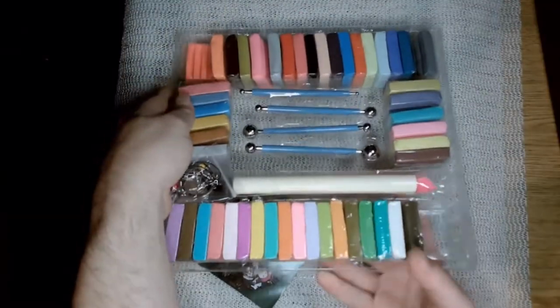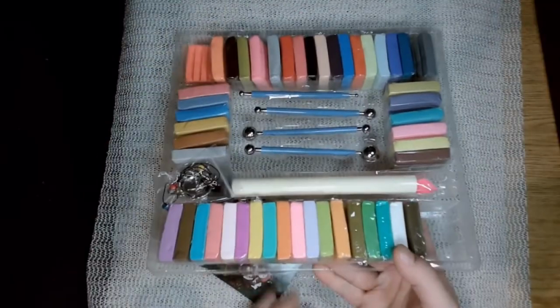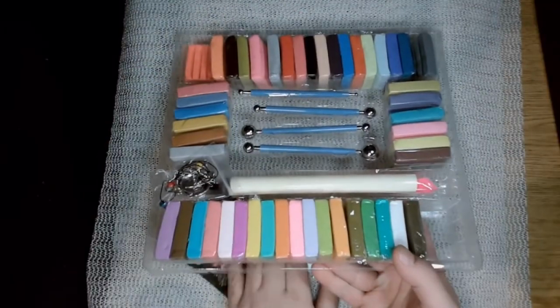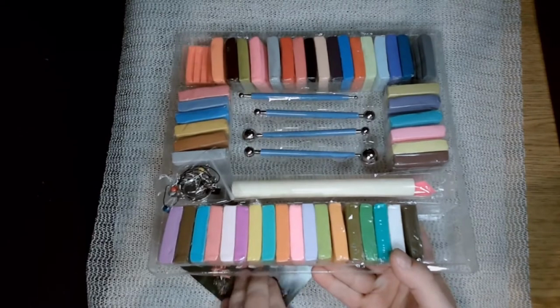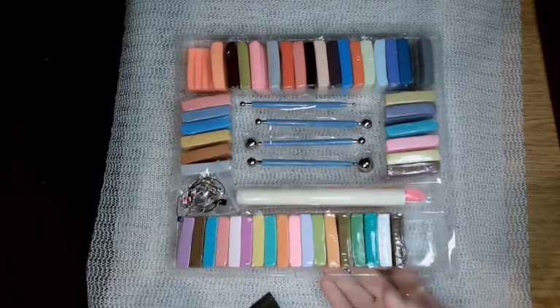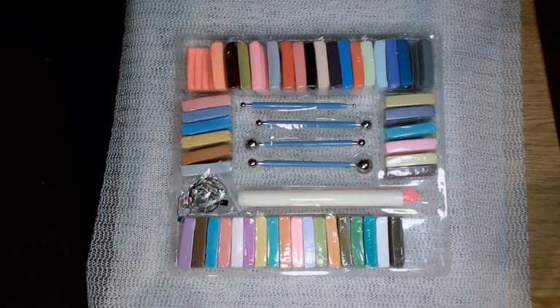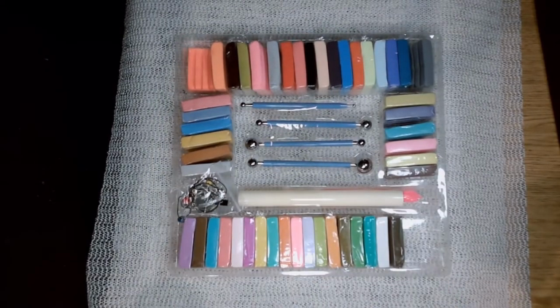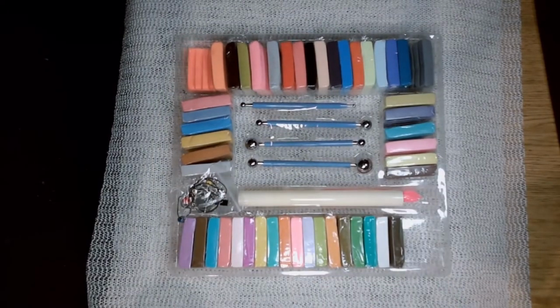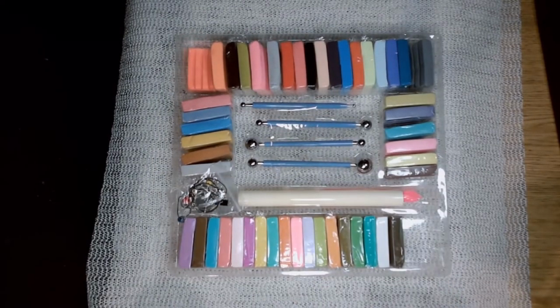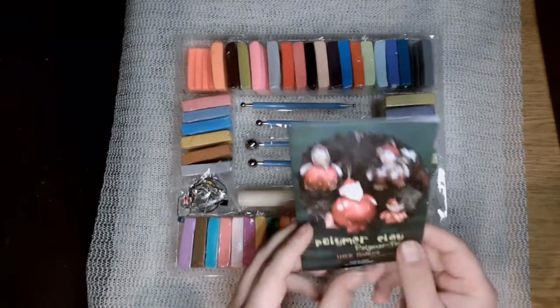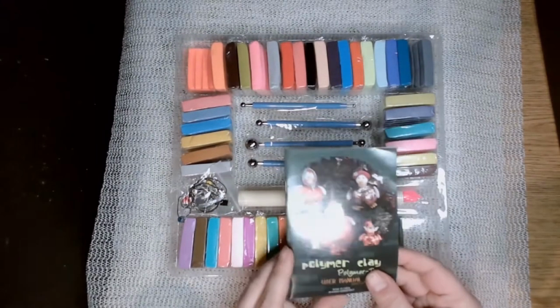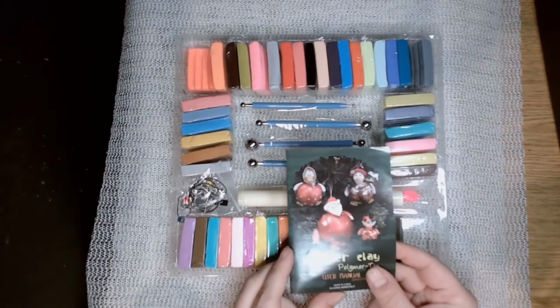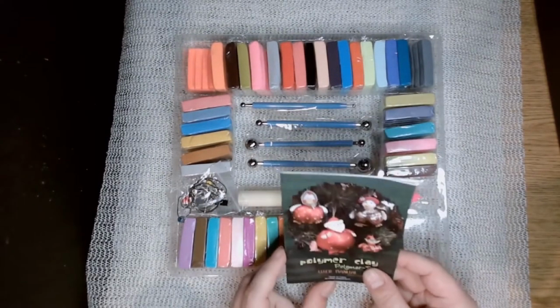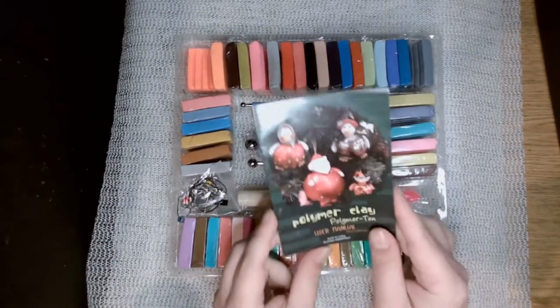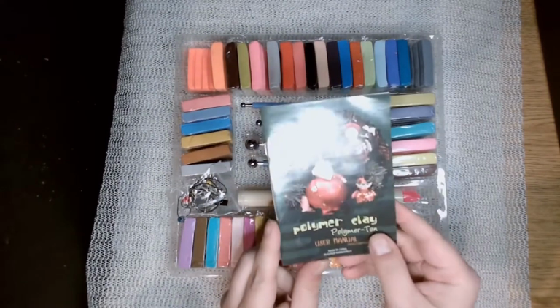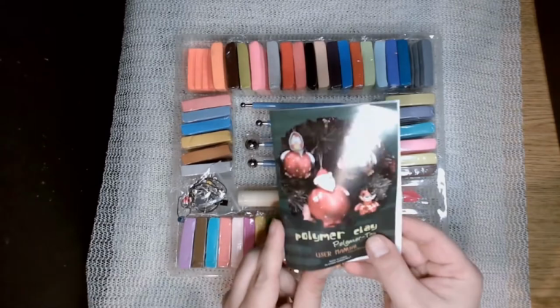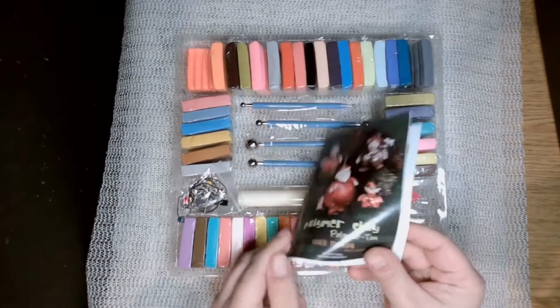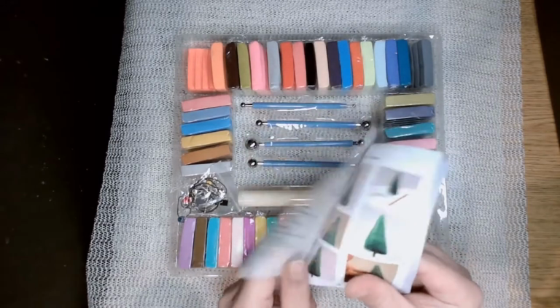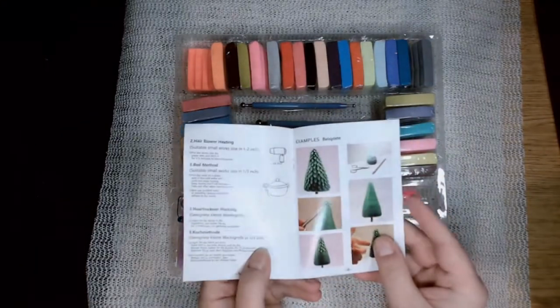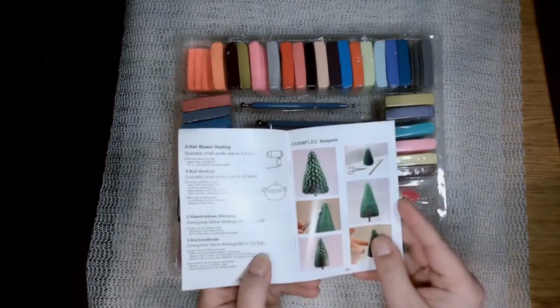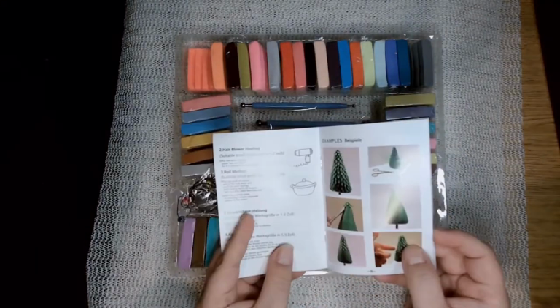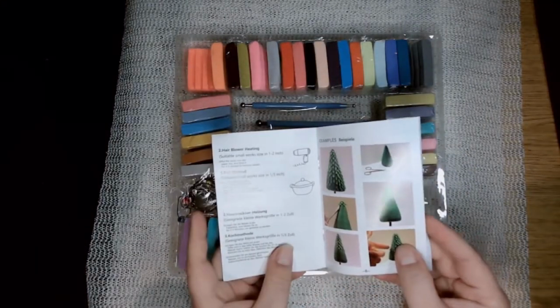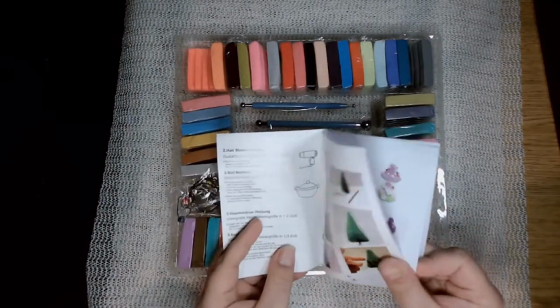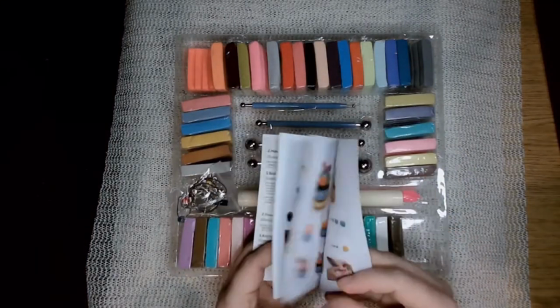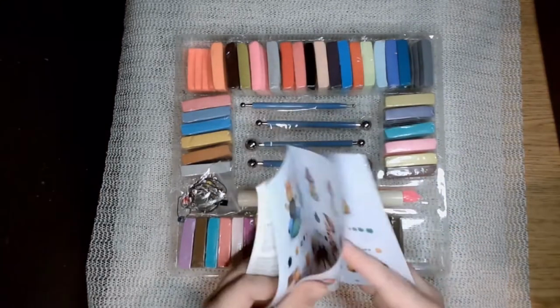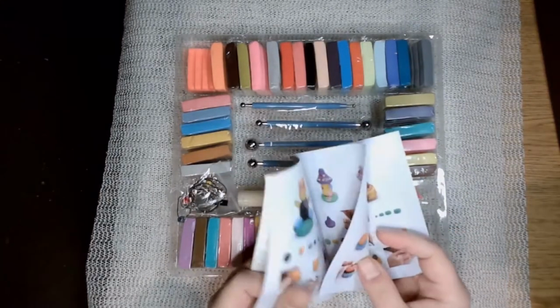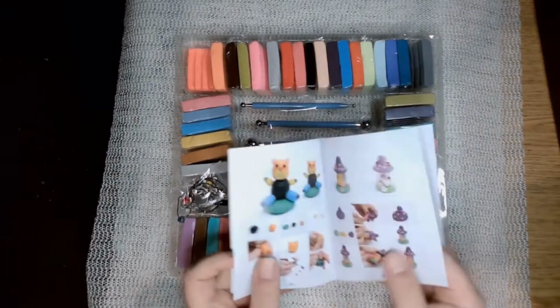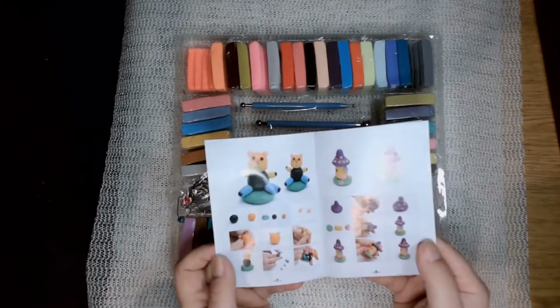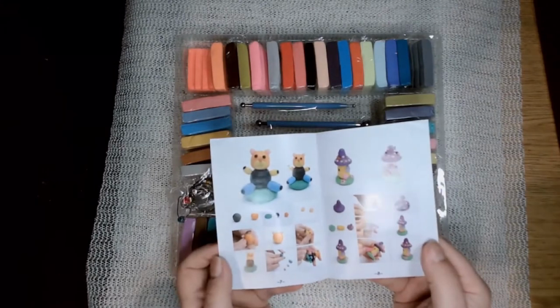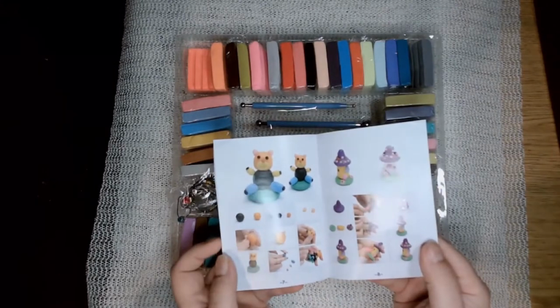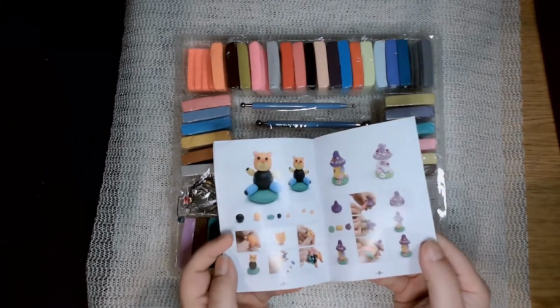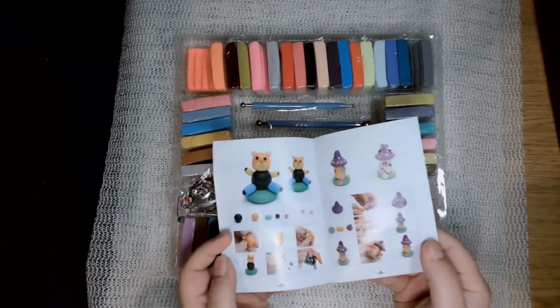It comes with a little instruction booklet that has basic instructions on how to make certain projects — little step-by-steps that, if you've never worked with polymer clay before, could be kind of useful just to give you some ideas for projects to make.